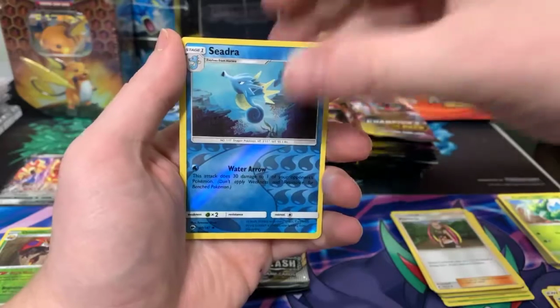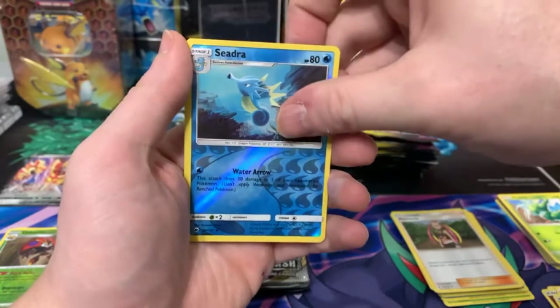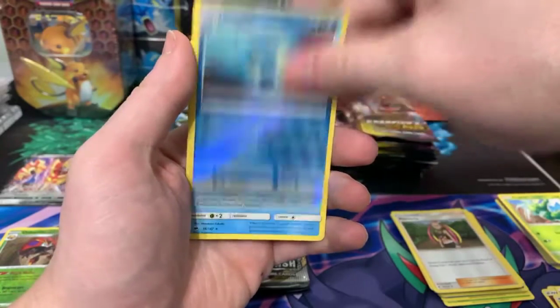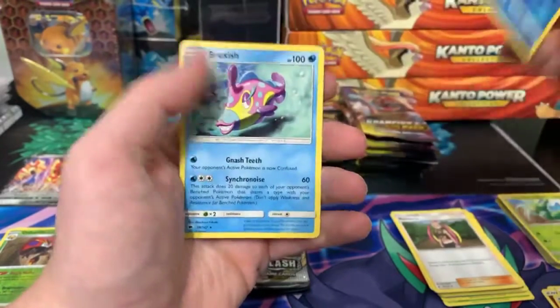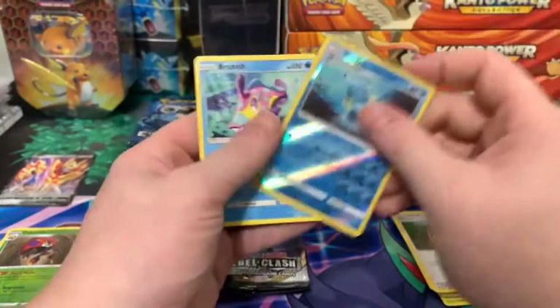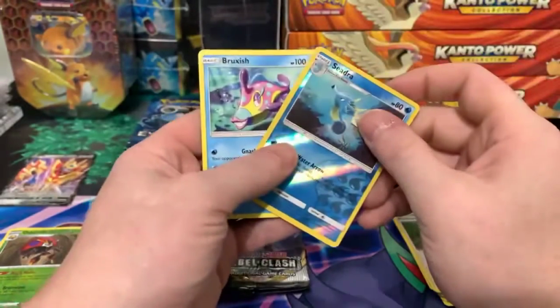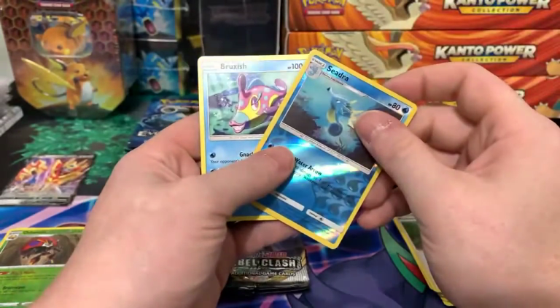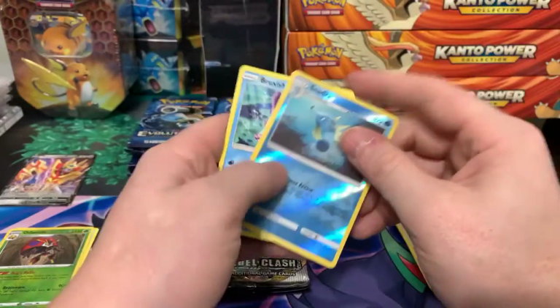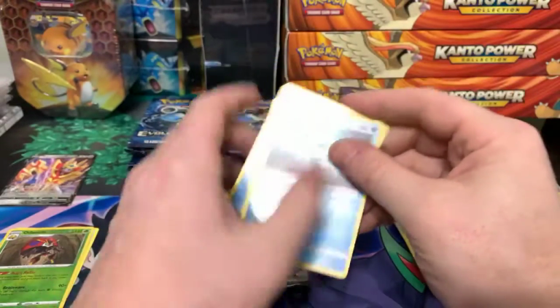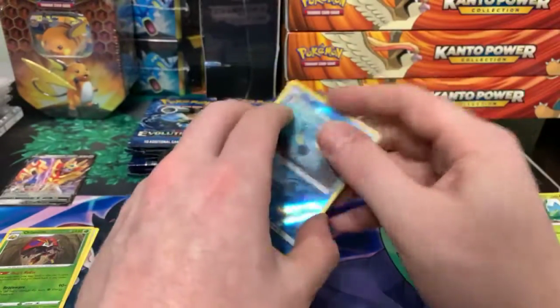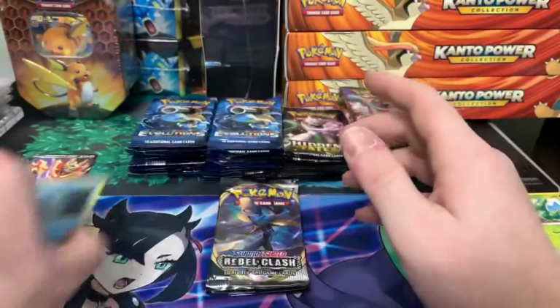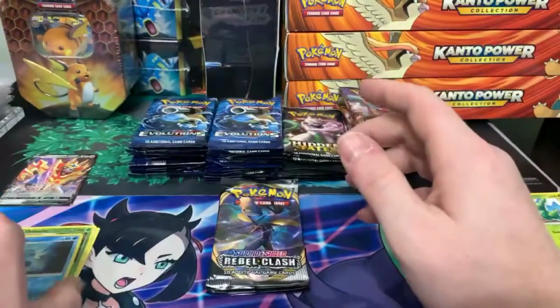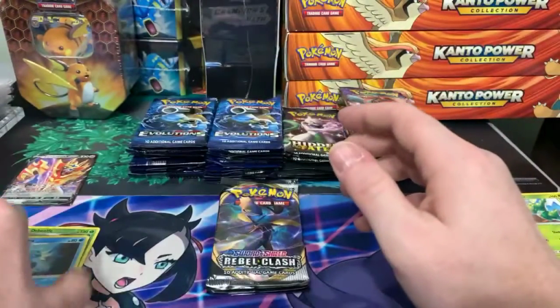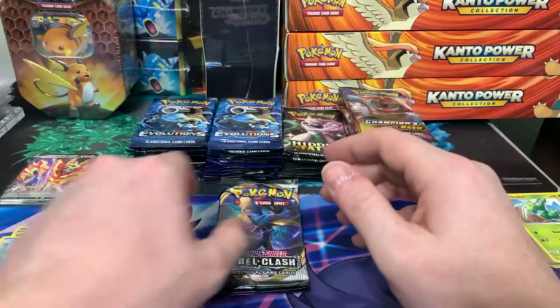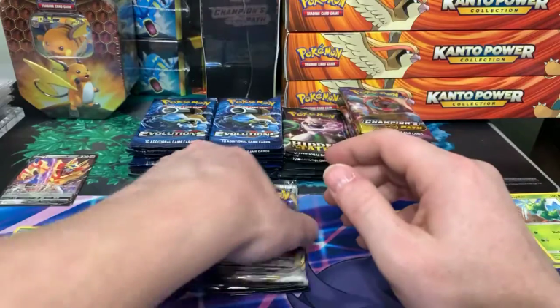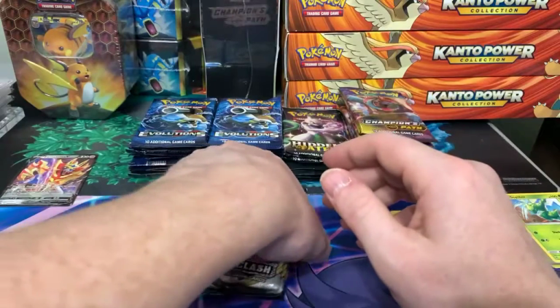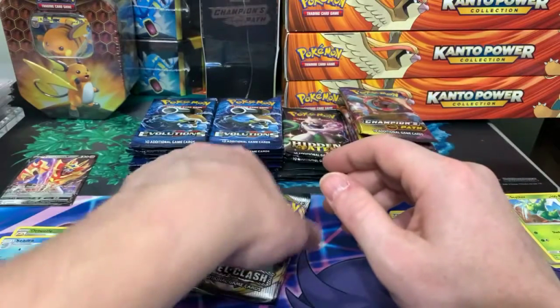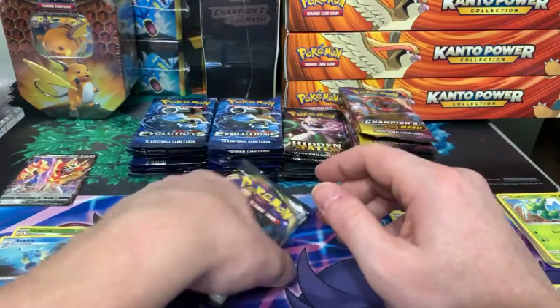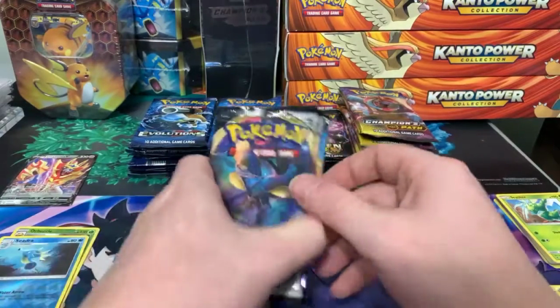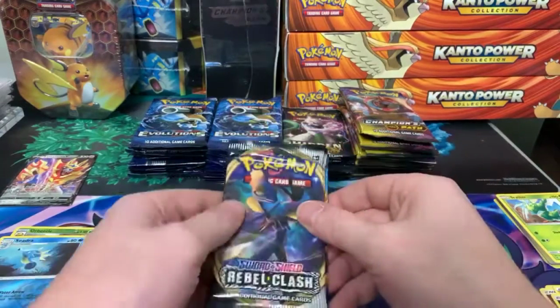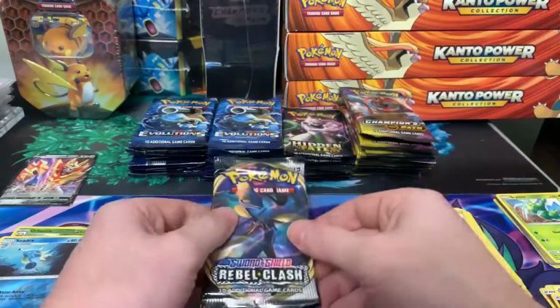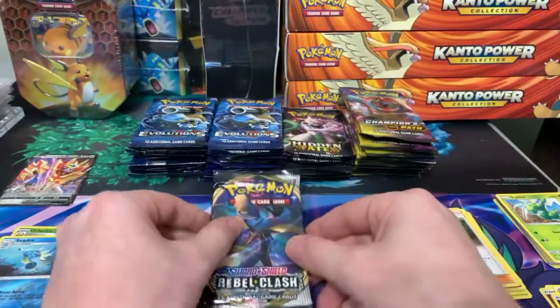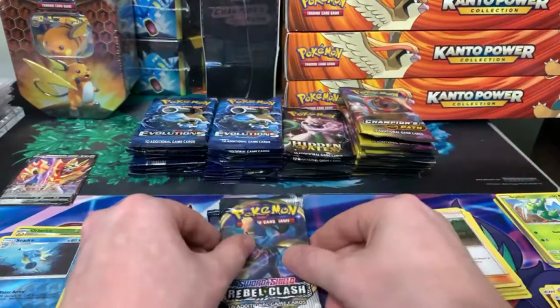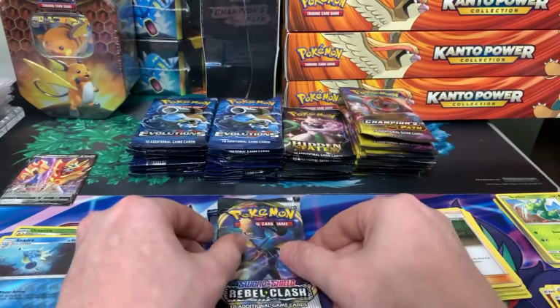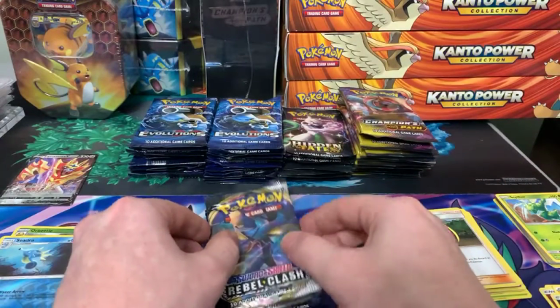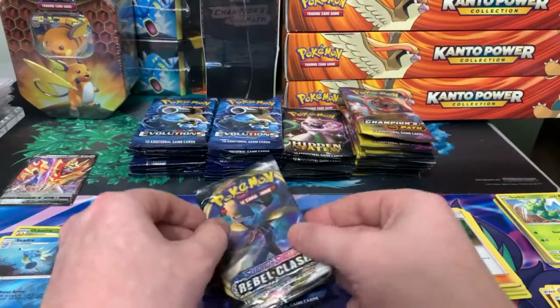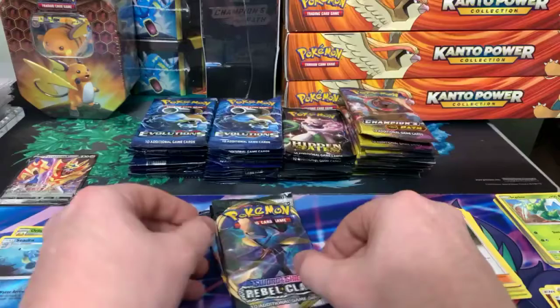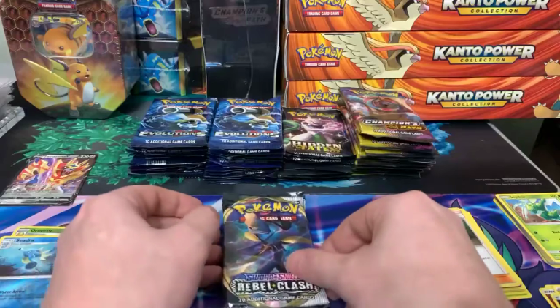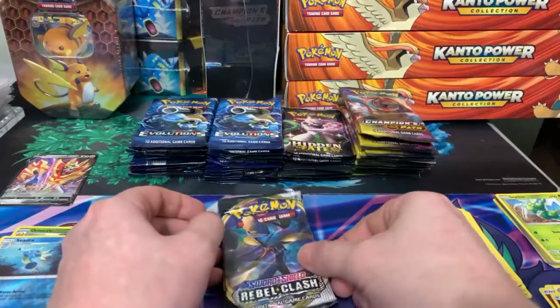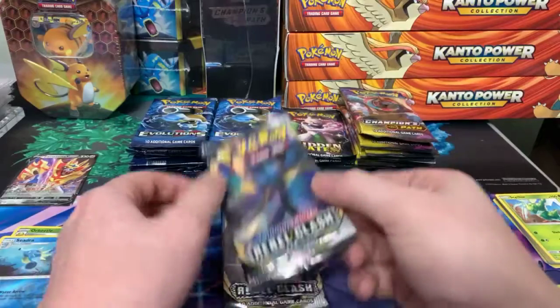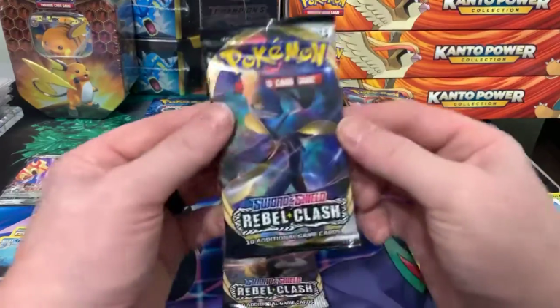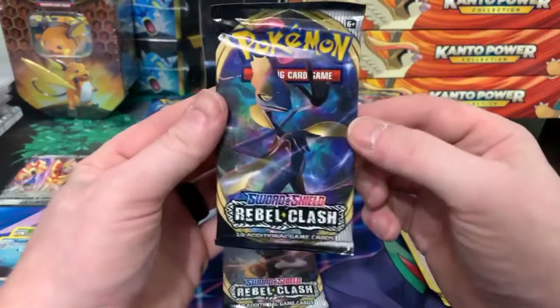Espeon, Pansage, Pansear, Porygon, Ralts, Energy, Guzma, Super Scoop Up, Meowth — we got a Cyndaquil and Praxis. Nothing there, oh for two. Reminder: packs are nine dollars for Evolutions and Champions Path, and twelve for Hidden Fates if anyone's interested.